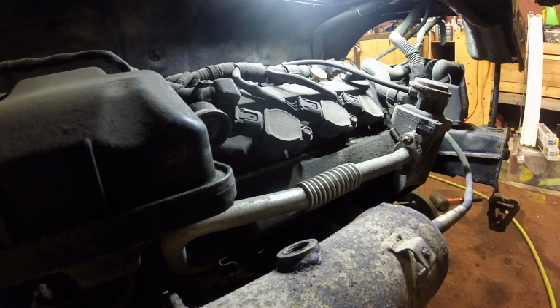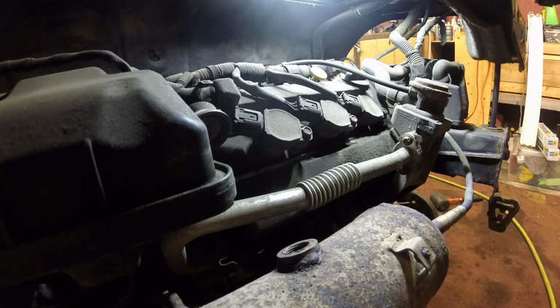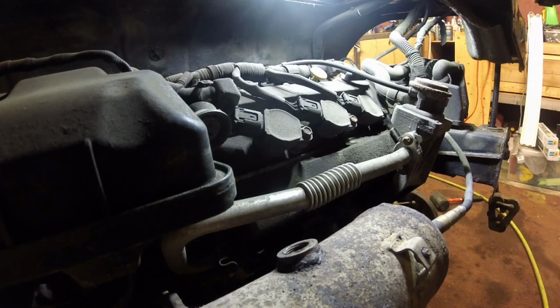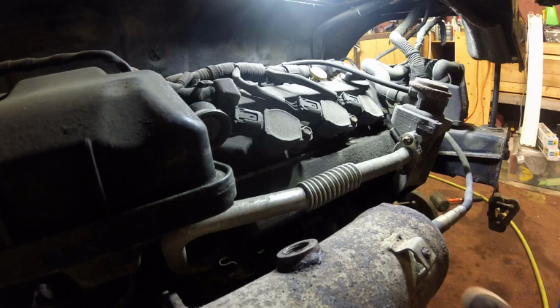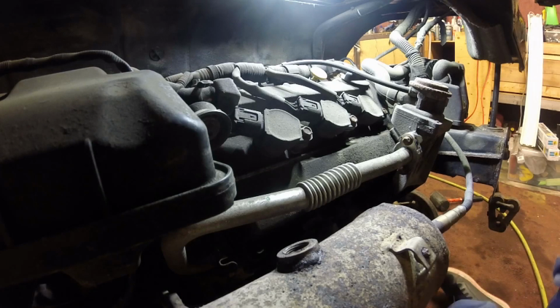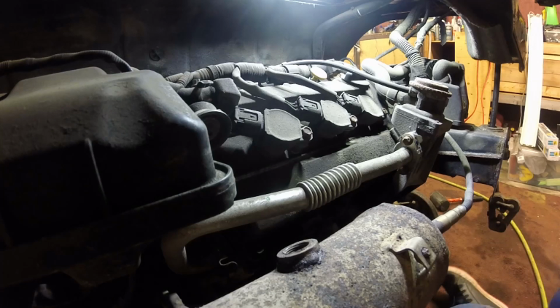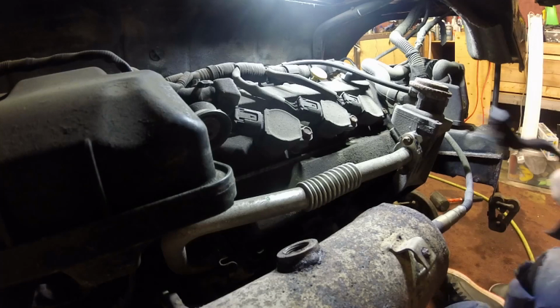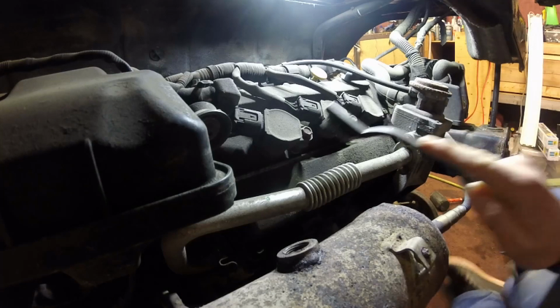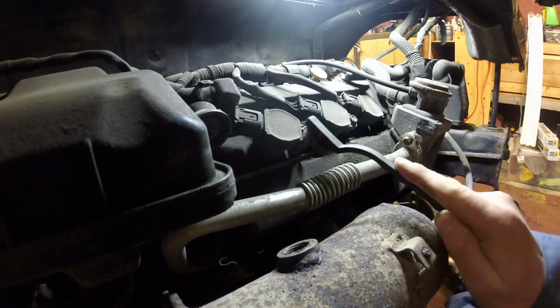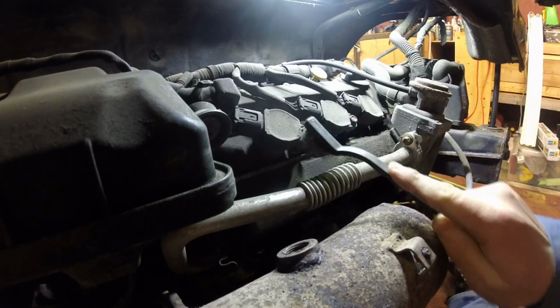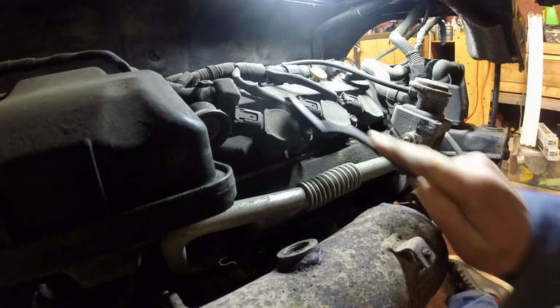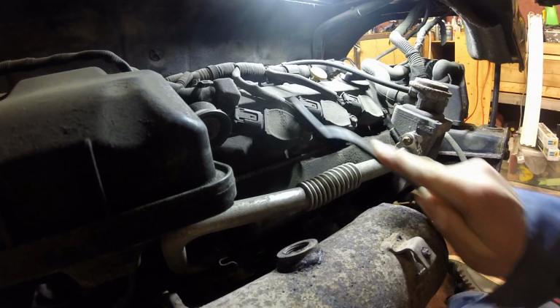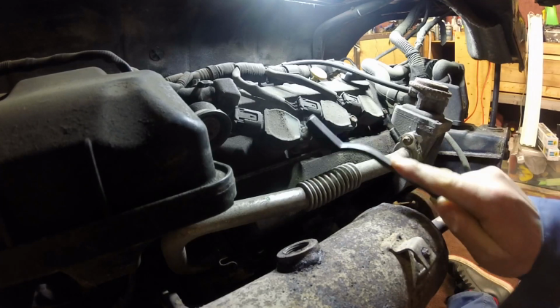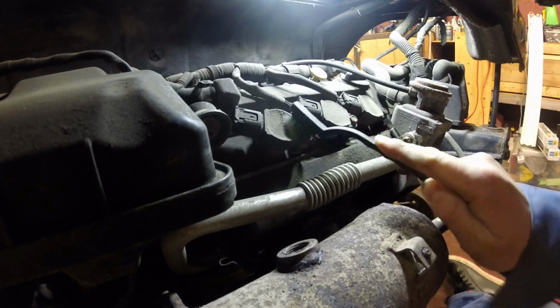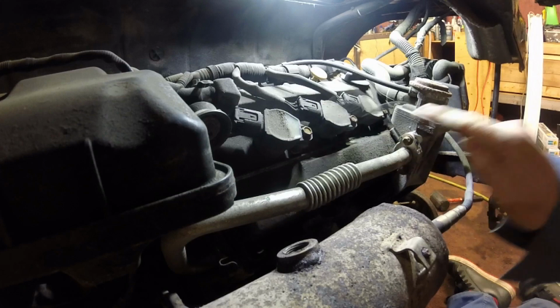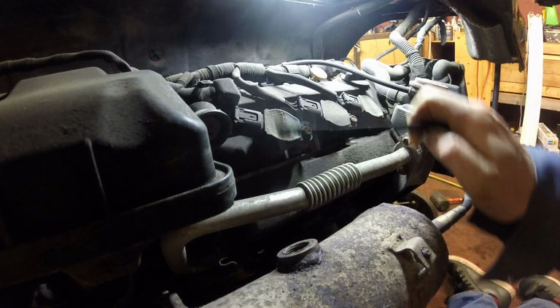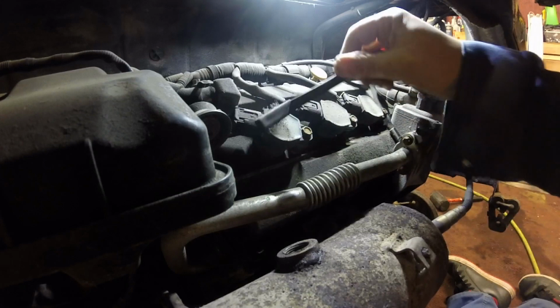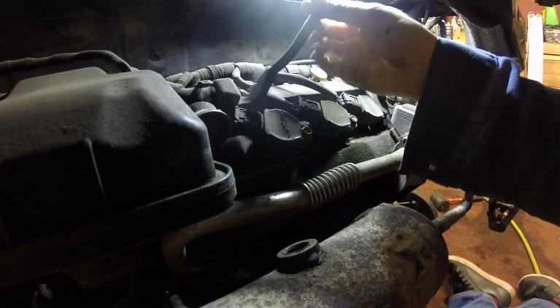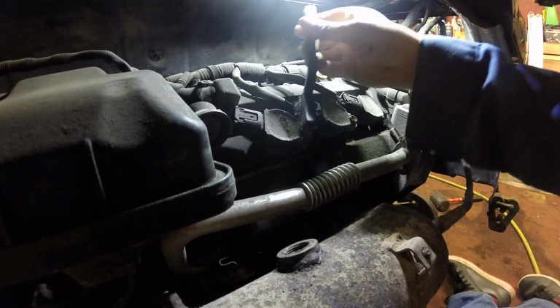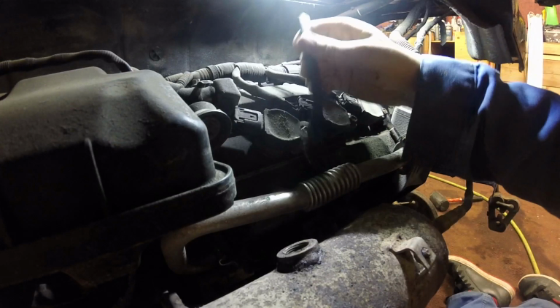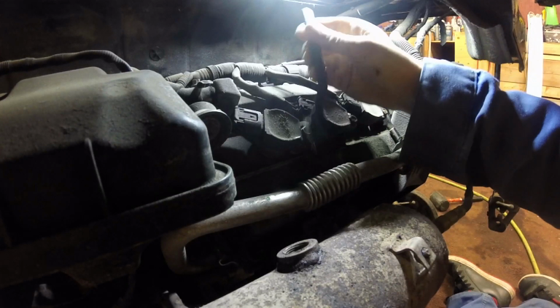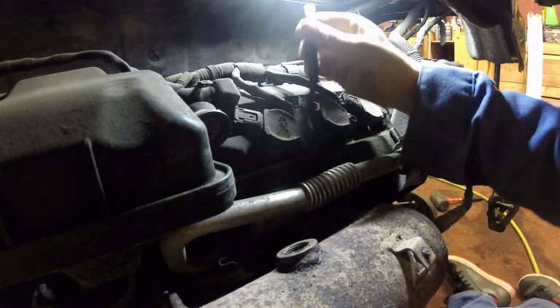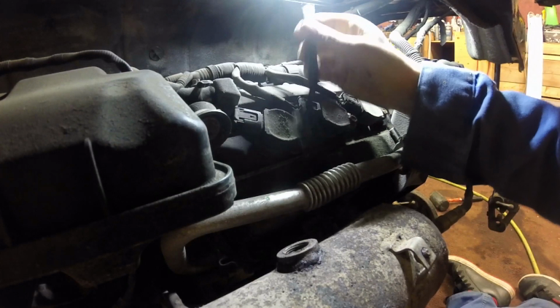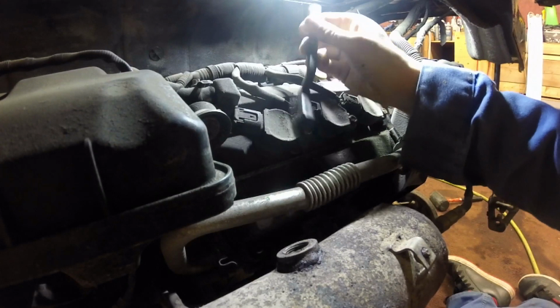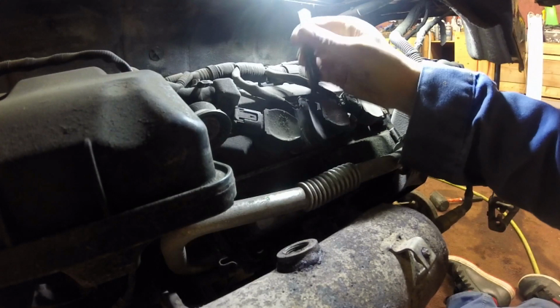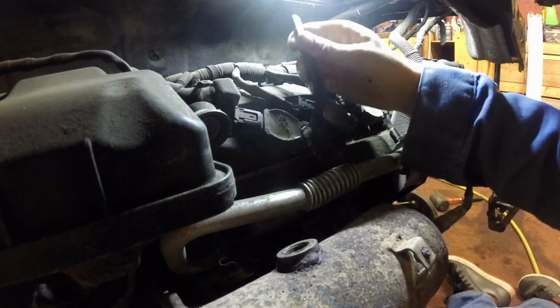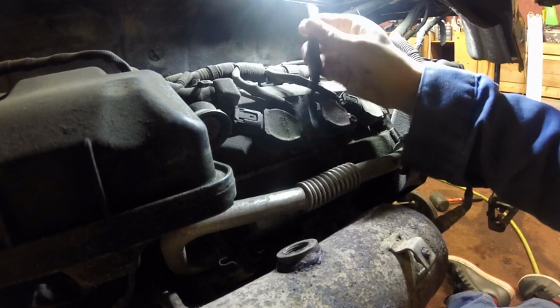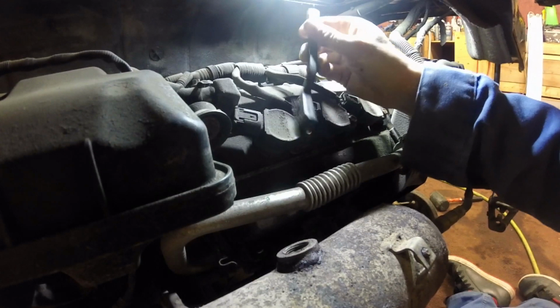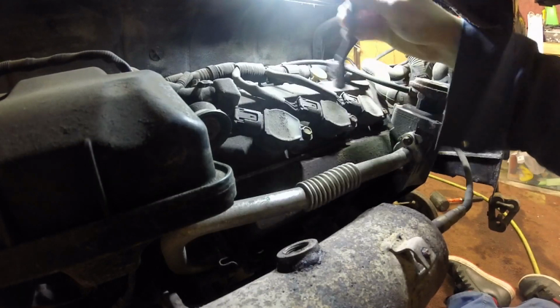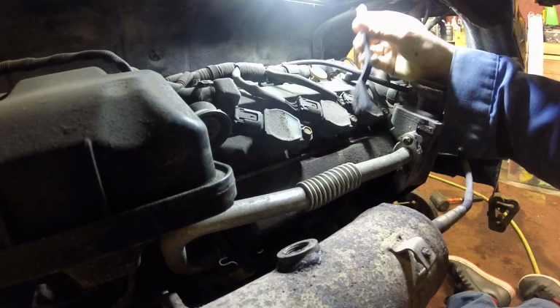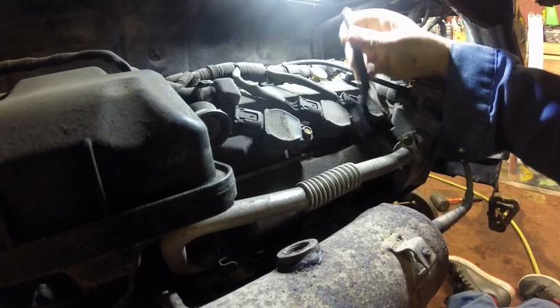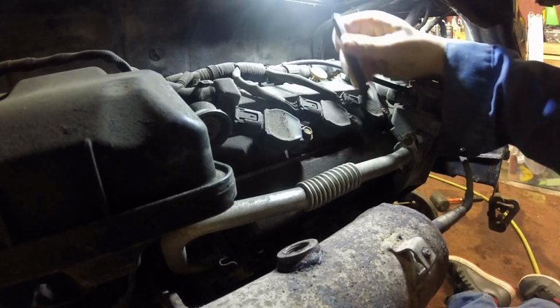Hey guys, welcome to PB Garage. Today we're going to be looking at doing some basic maintenance on our Smart 451 with the Mitsubishi 1-liter engine. This is the only engine that was available in the 451 in North America.